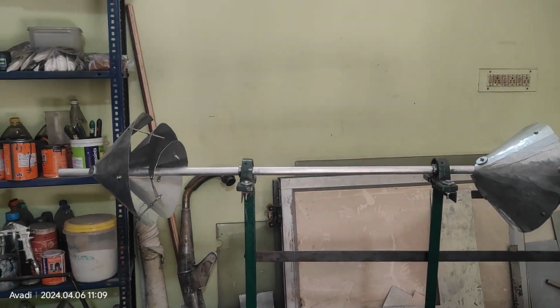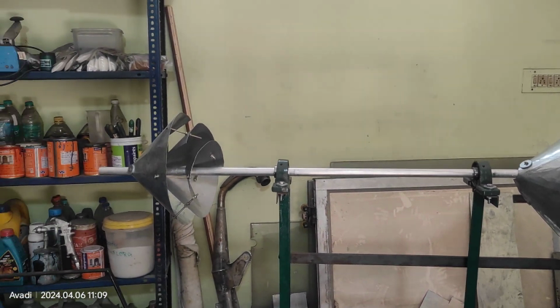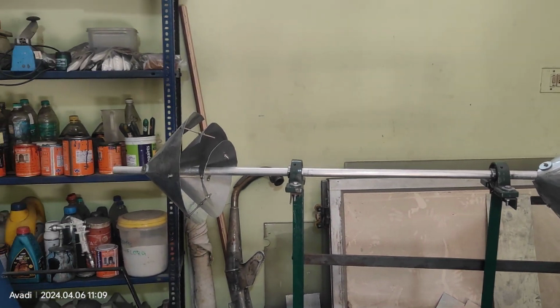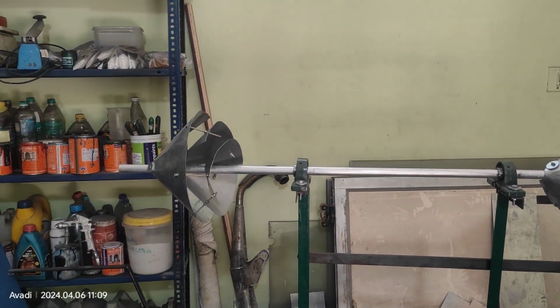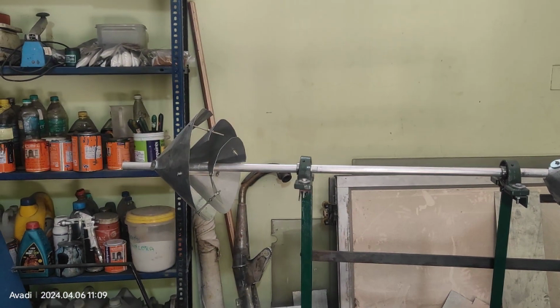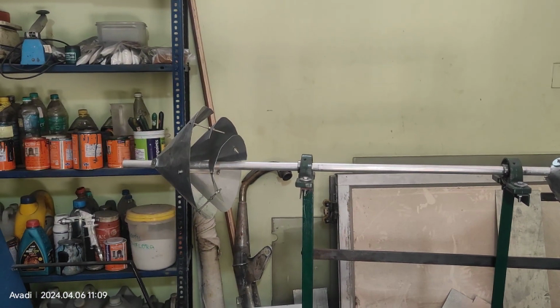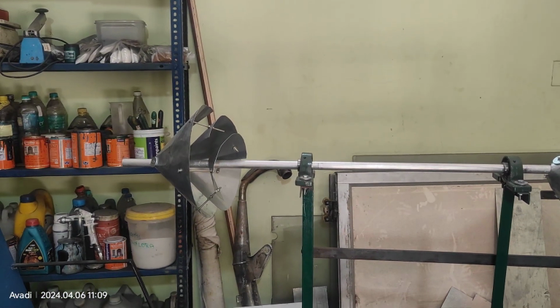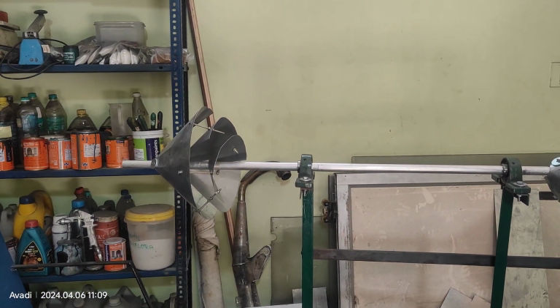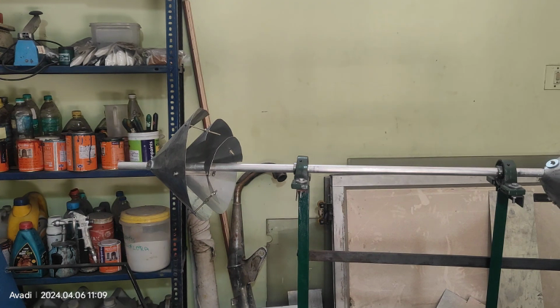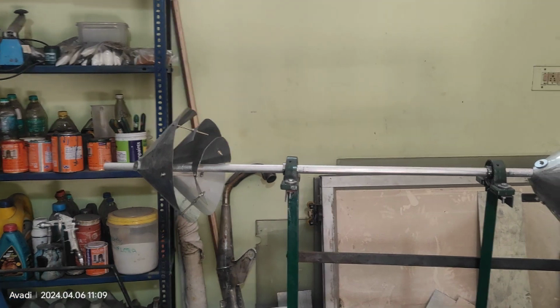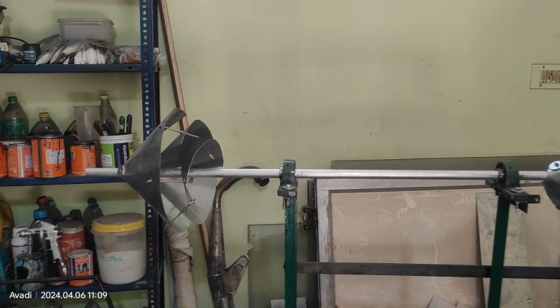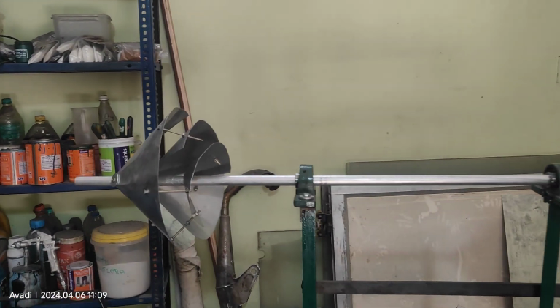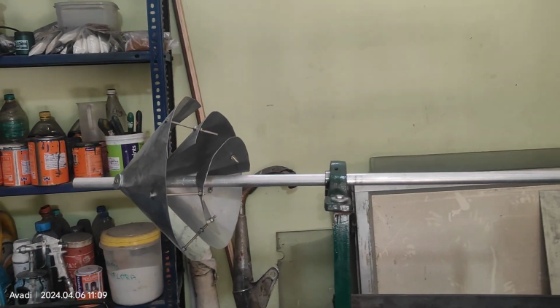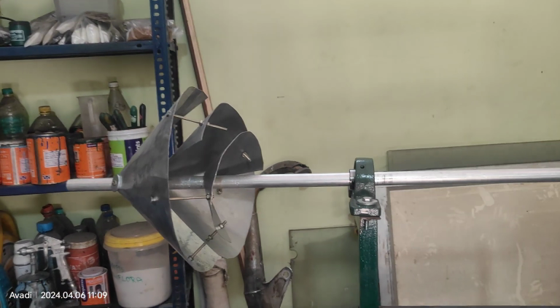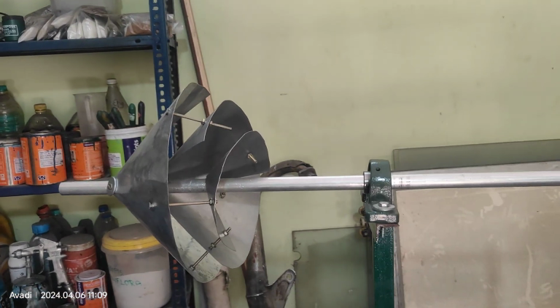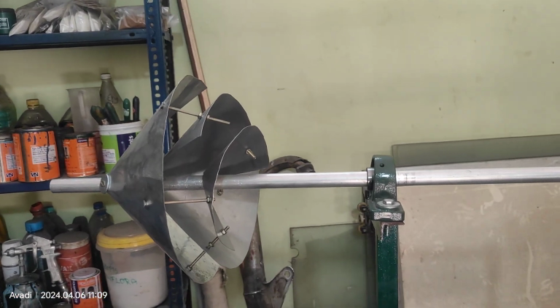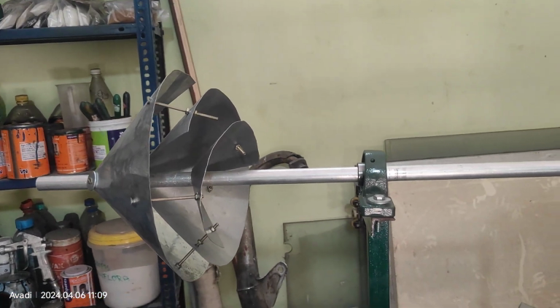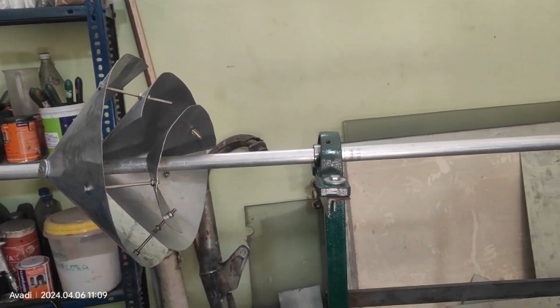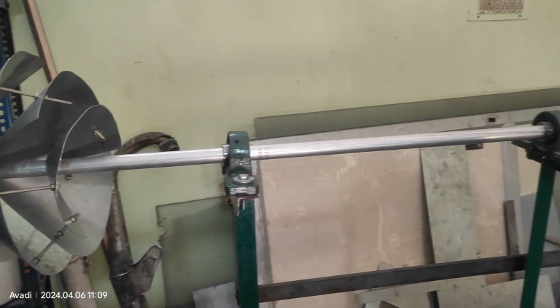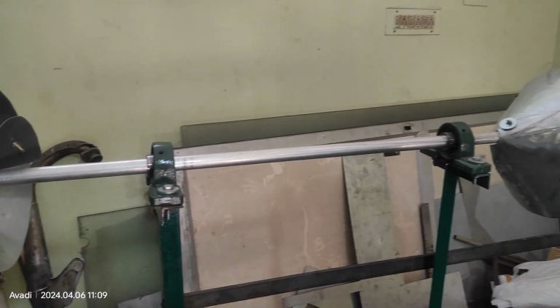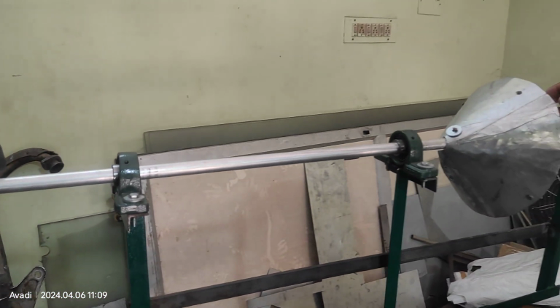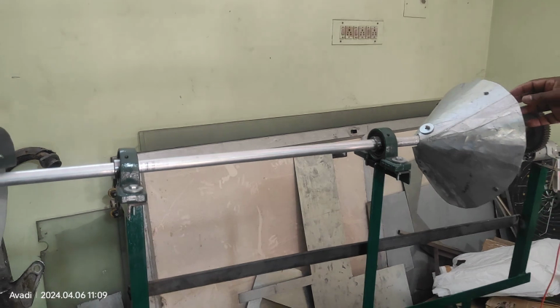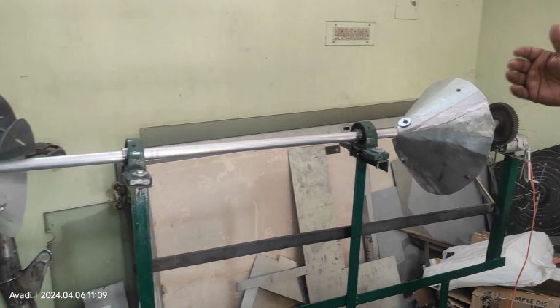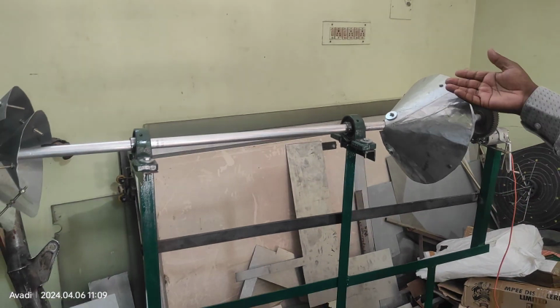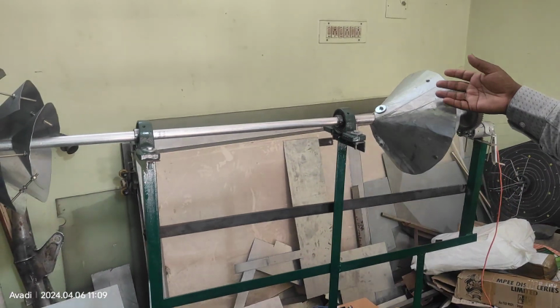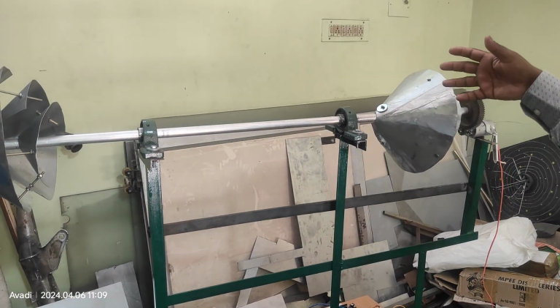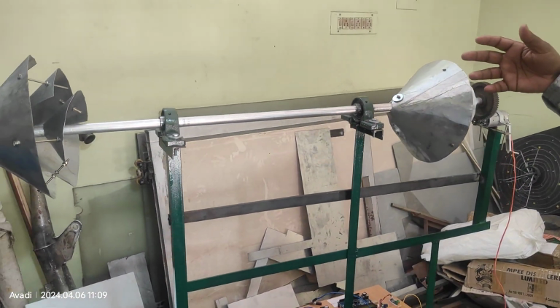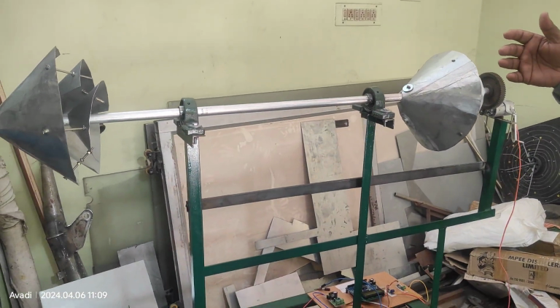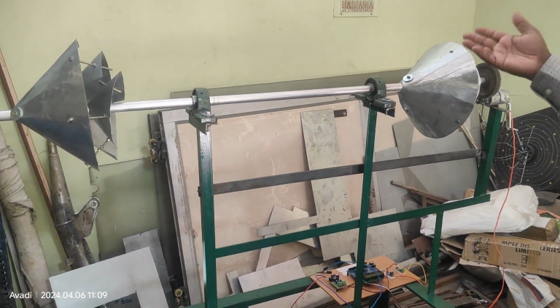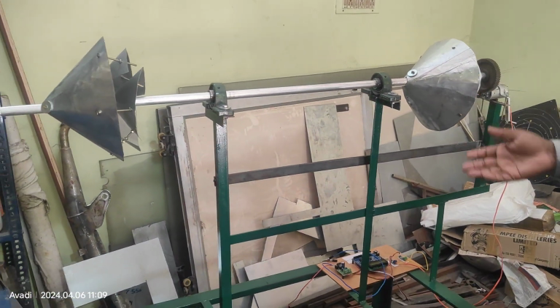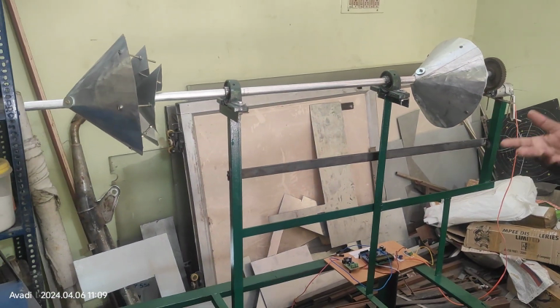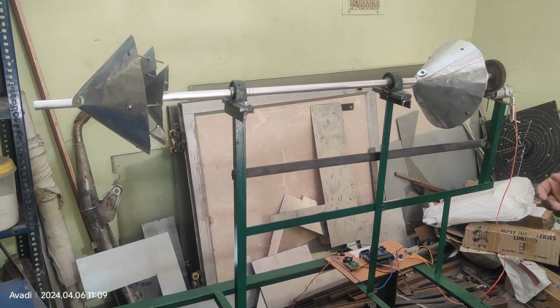This blade was fabricated manually by sheet metal. If you want to make an exact Archimedean wind turbine, you can go for laser cutting or some additive manufacturing concept also.